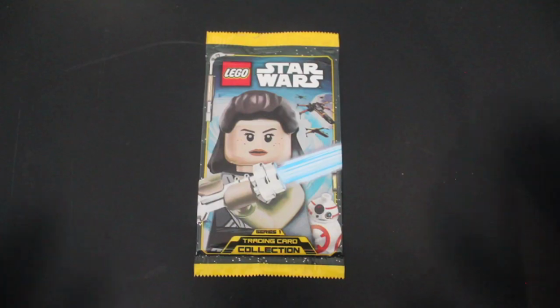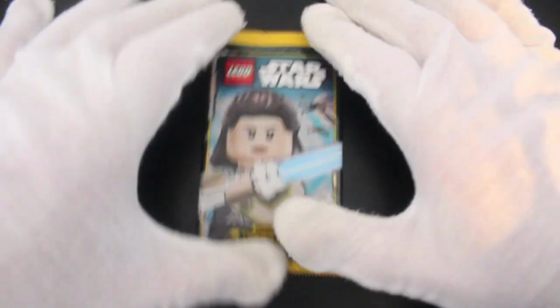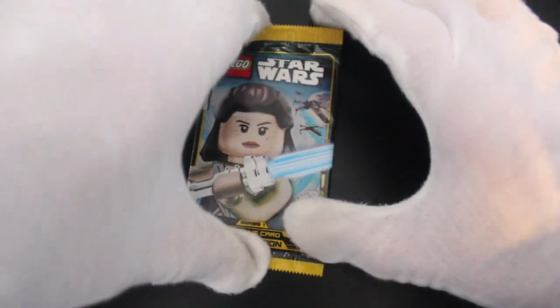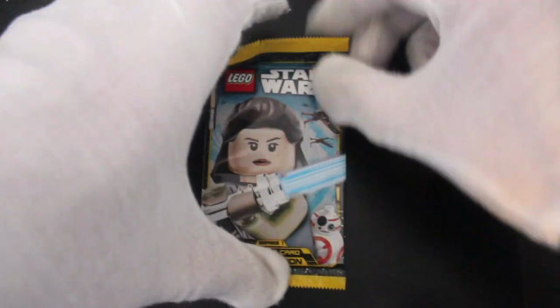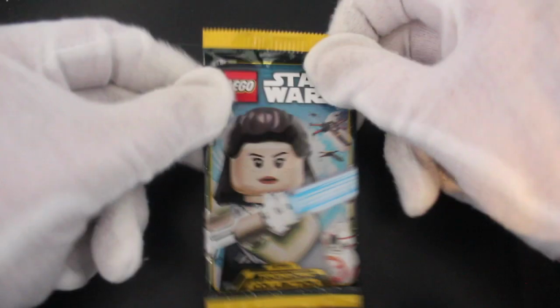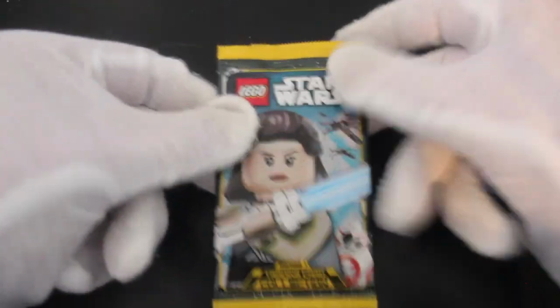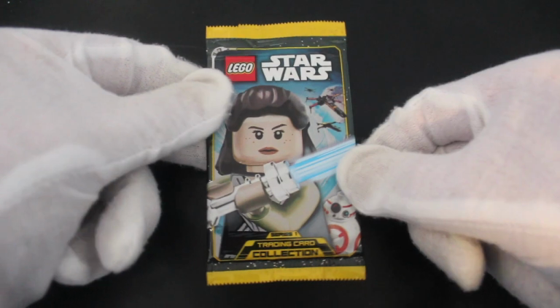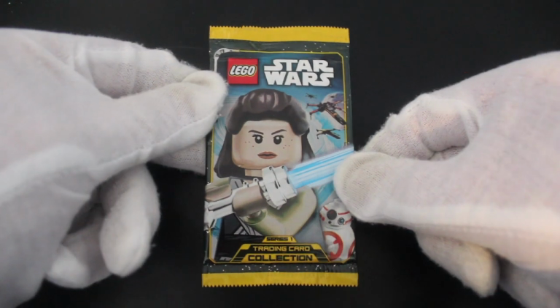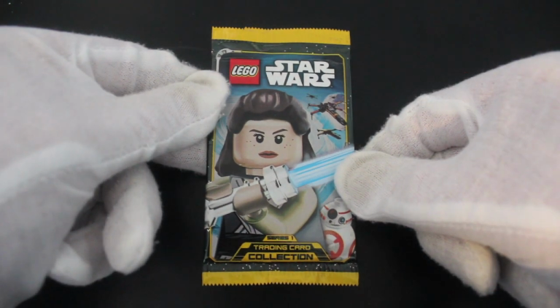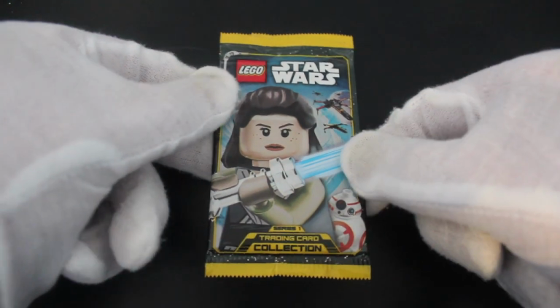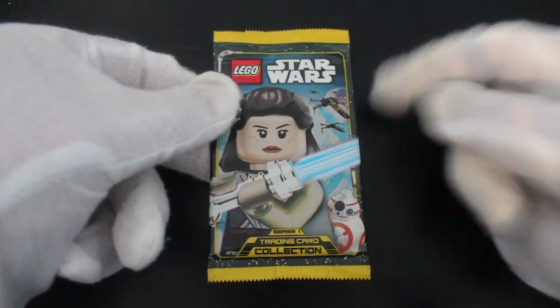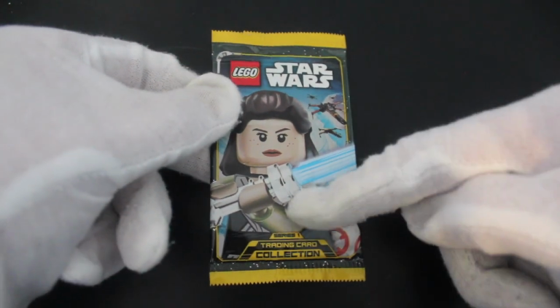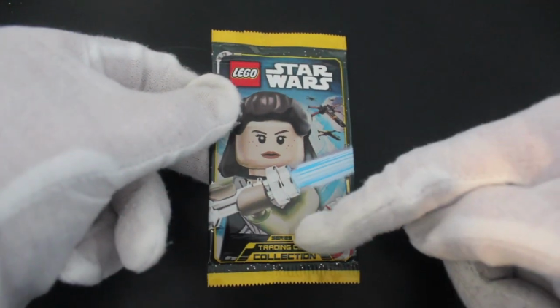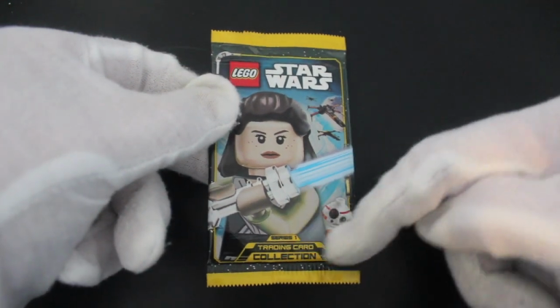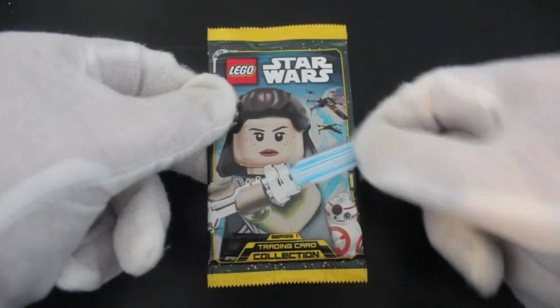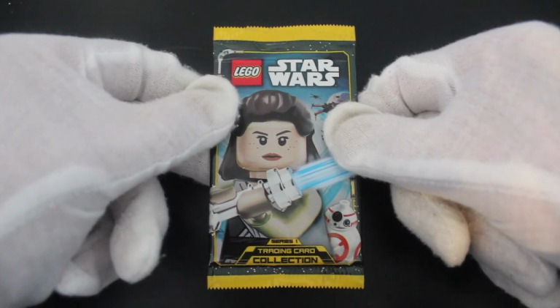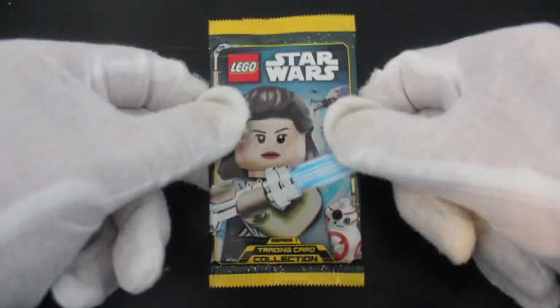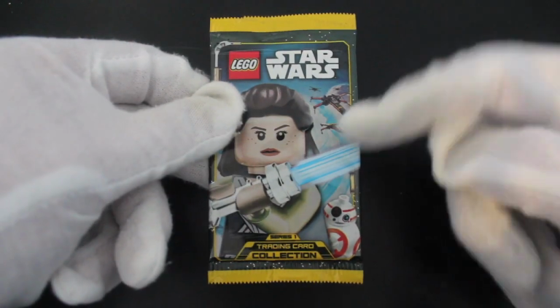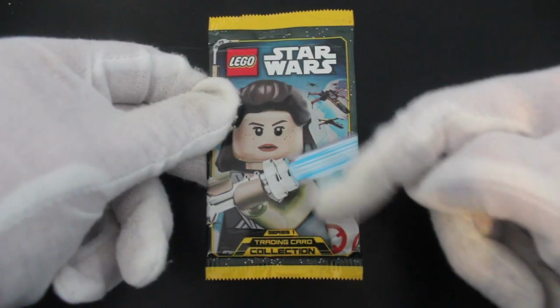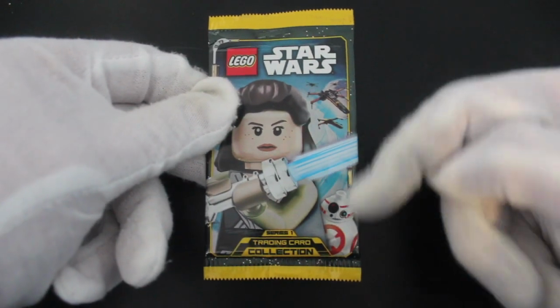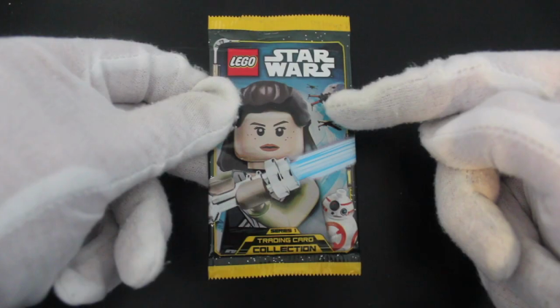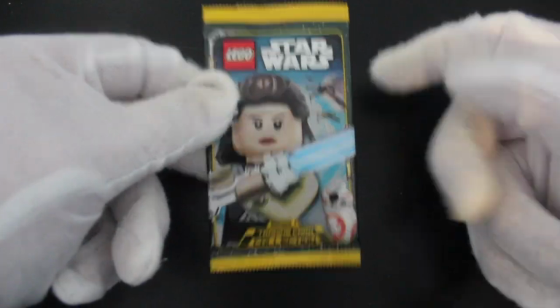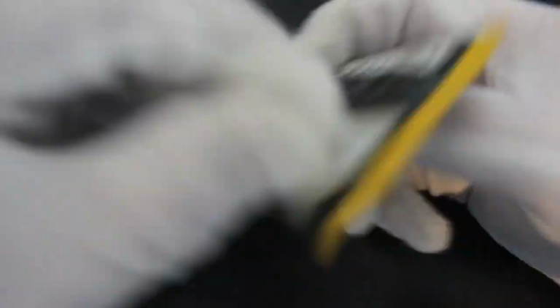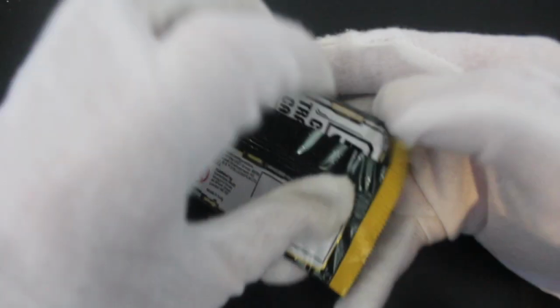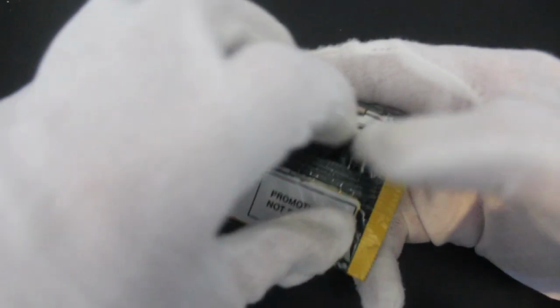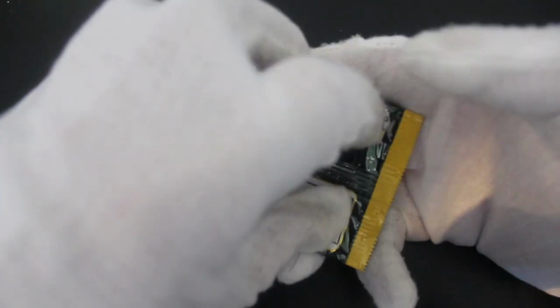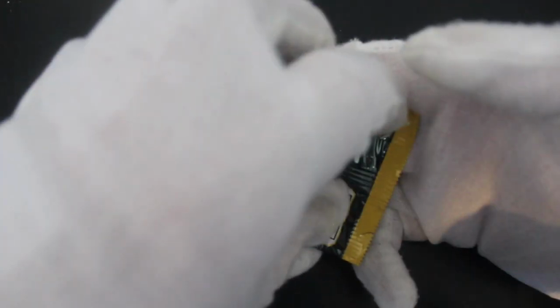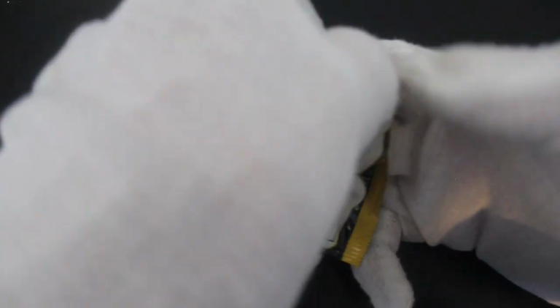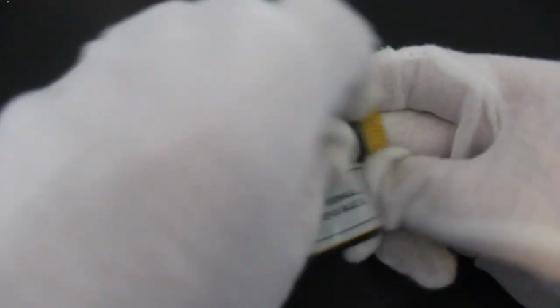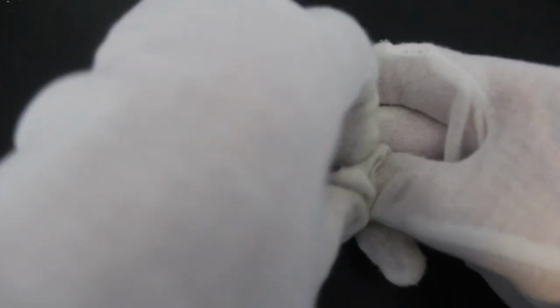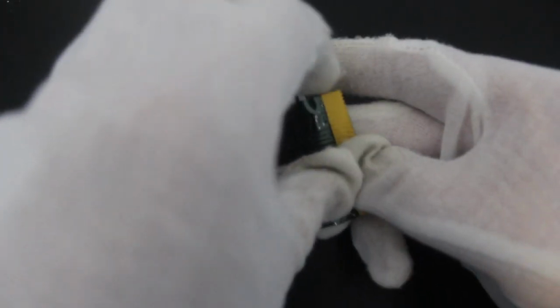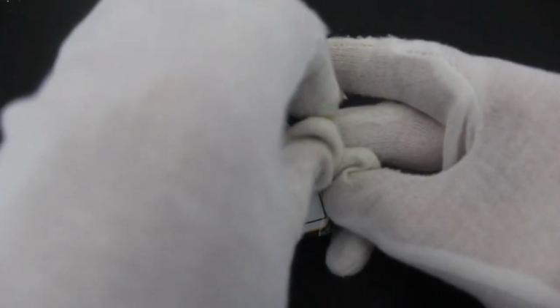Hello, it's me Trading Card Tony with another episode. Today we've got Lego Star Wars Series One Trading Card Collection. There's Rey, BB-8, and some X-Wings in the back there. So let's have a look at these.